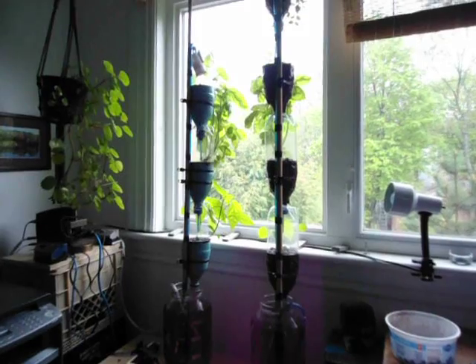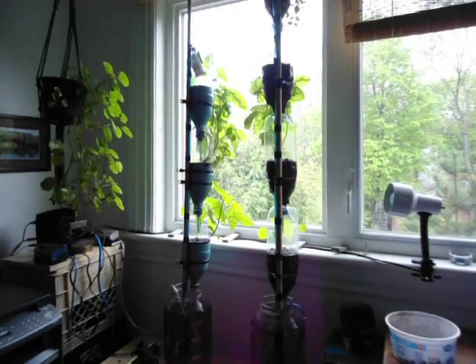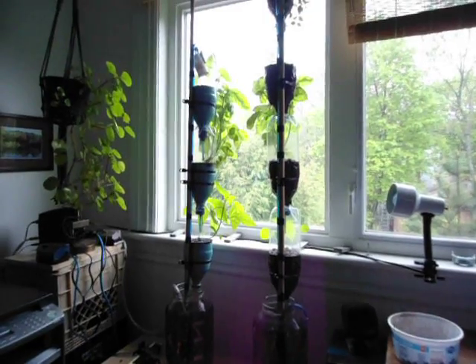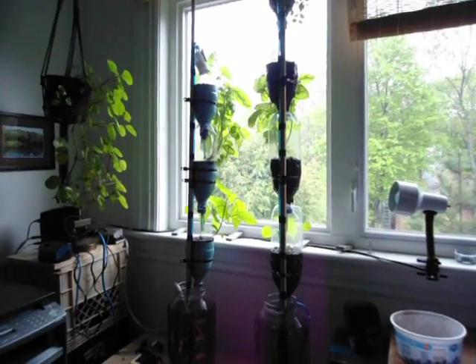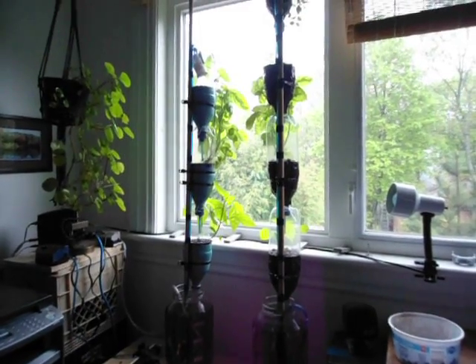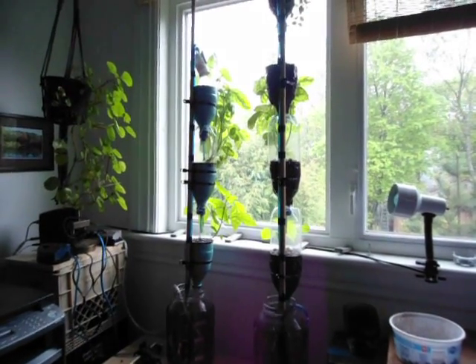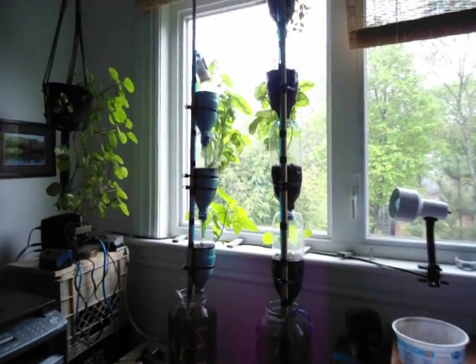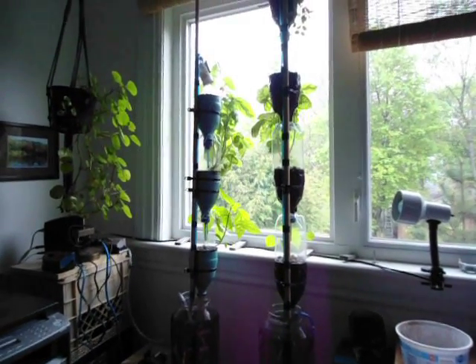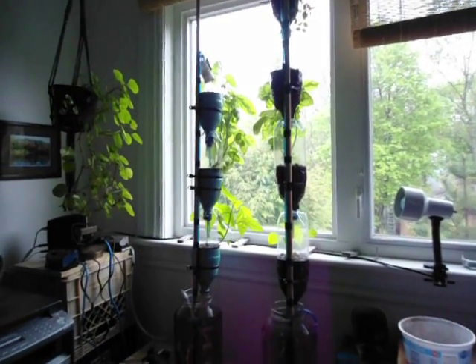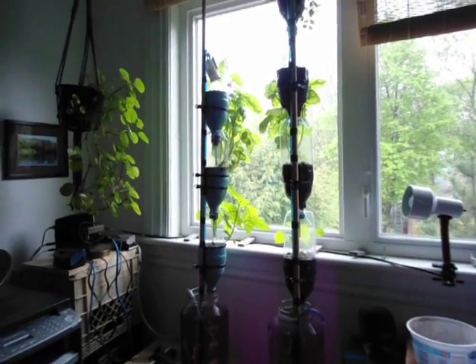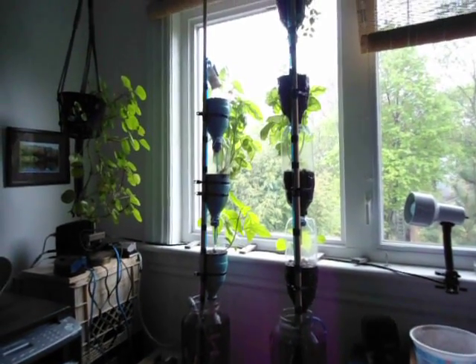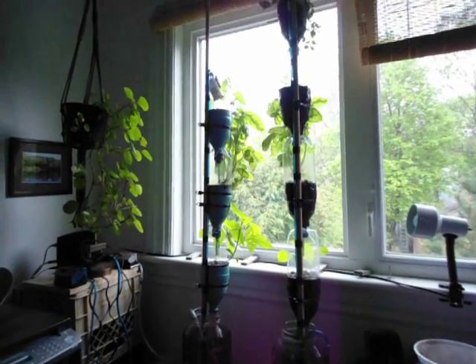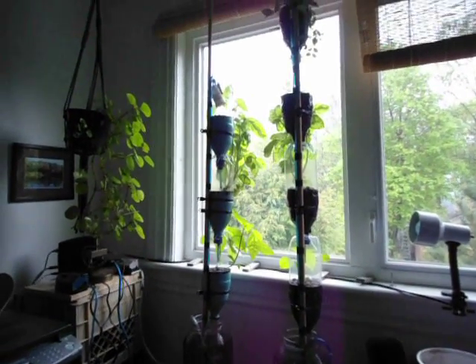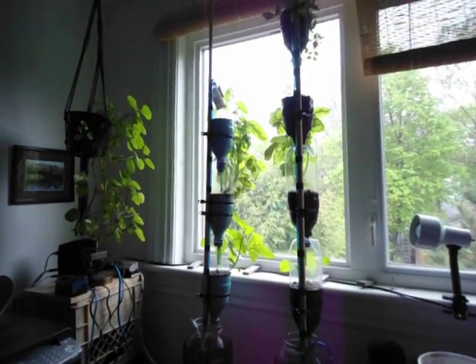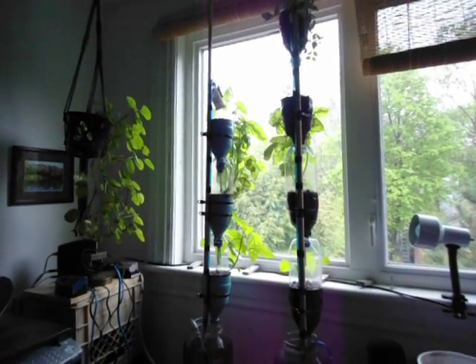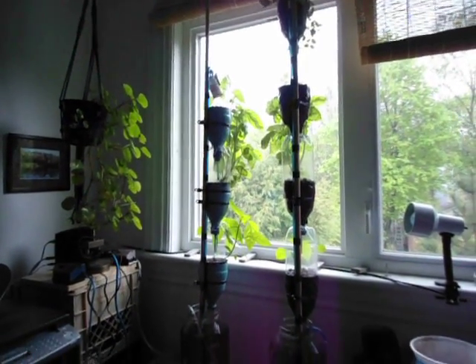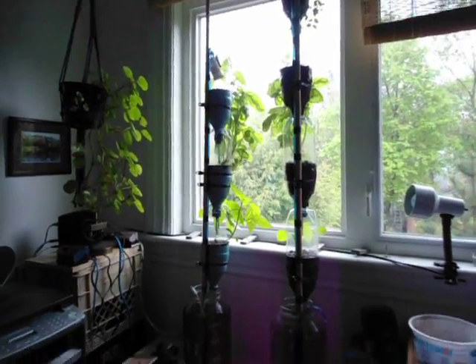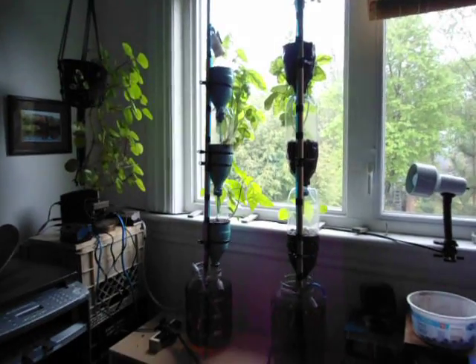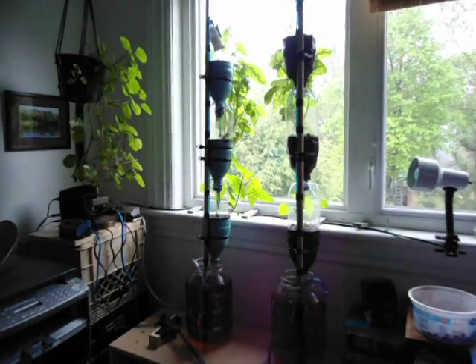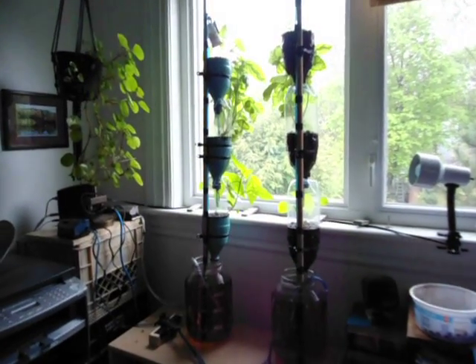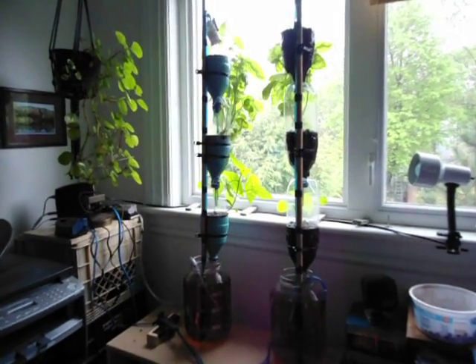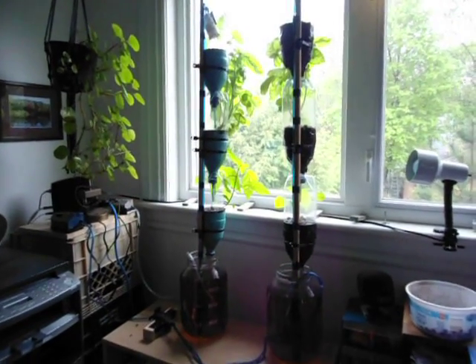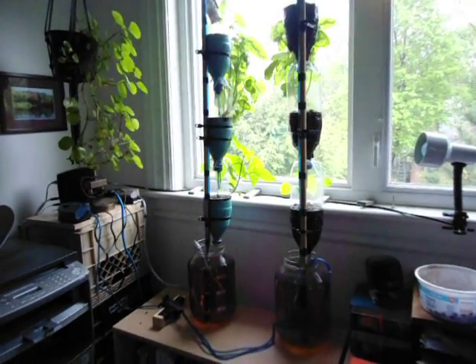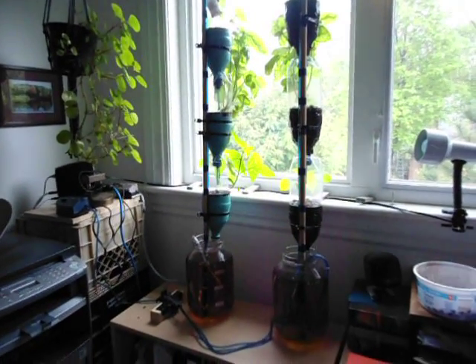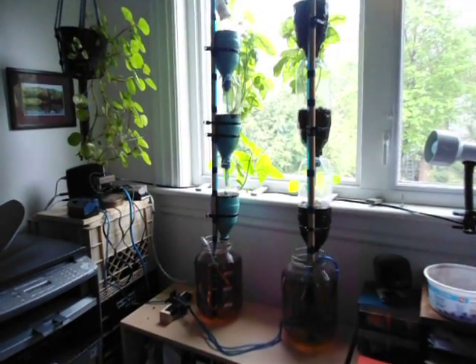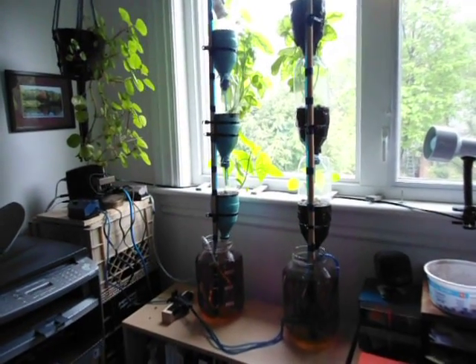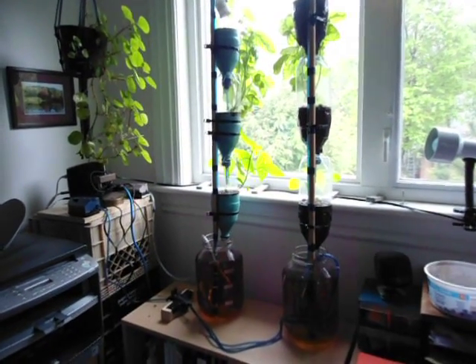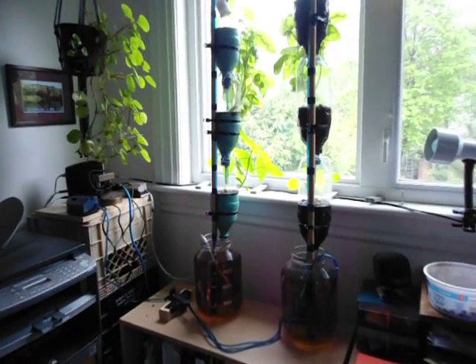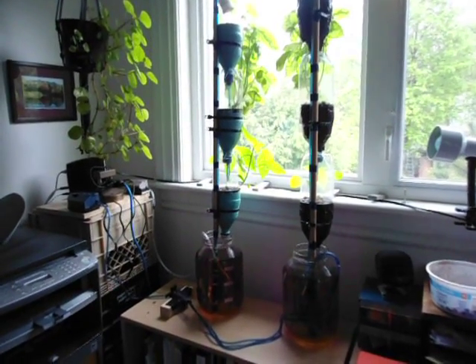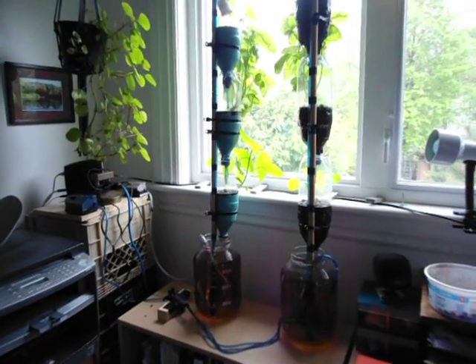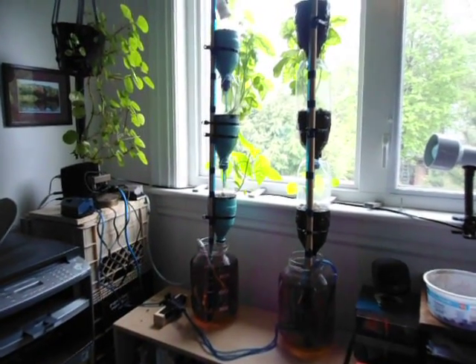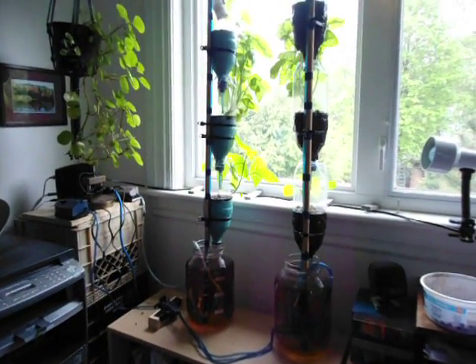This is the window farm so far. Two separate systems. The one on the right has four growing cups, the one on the left has three. Each of them are sitting in these four litre jars here.